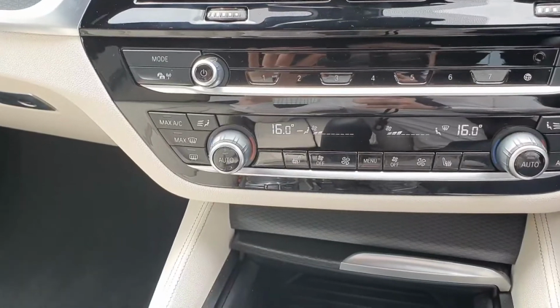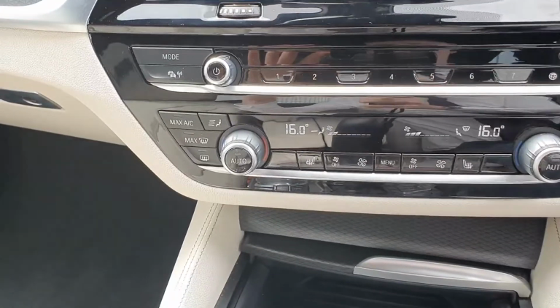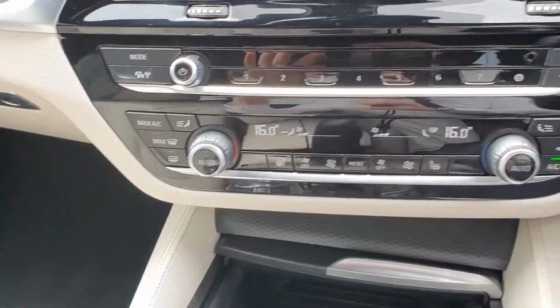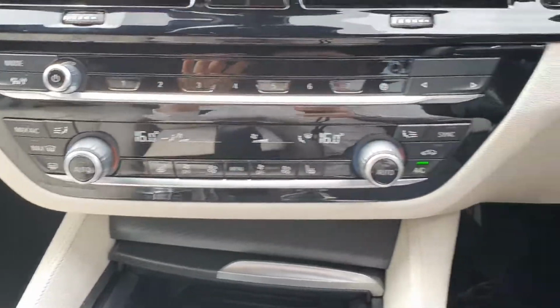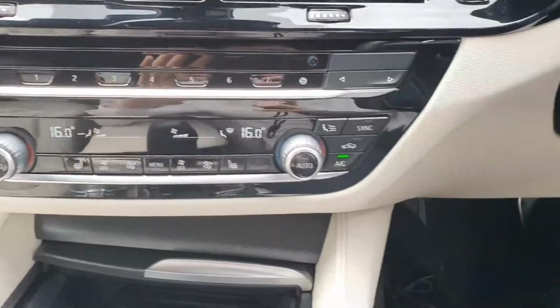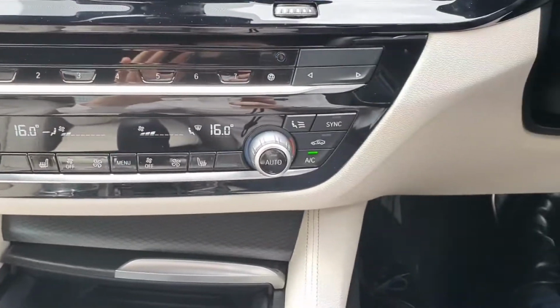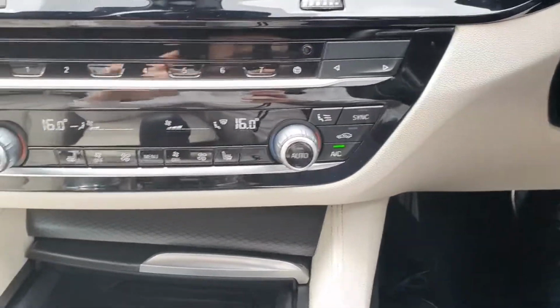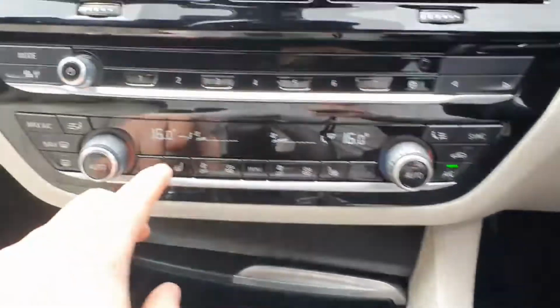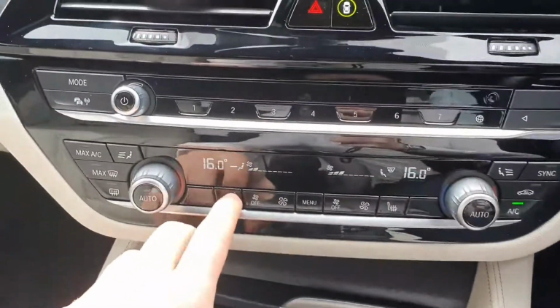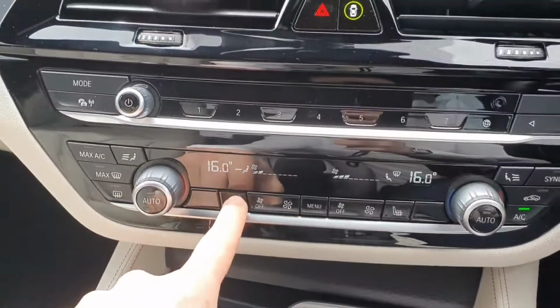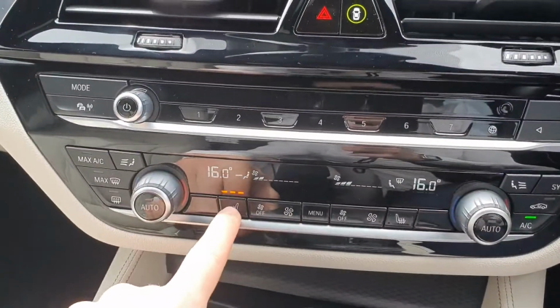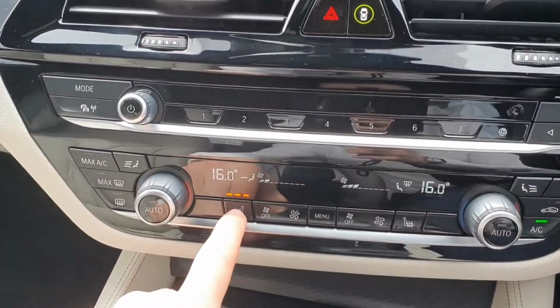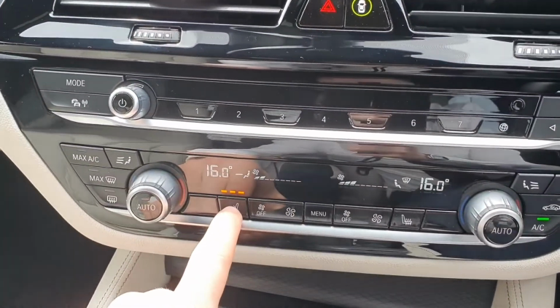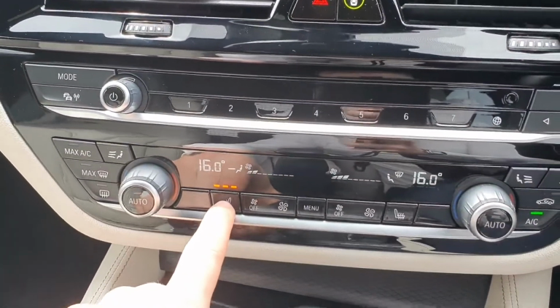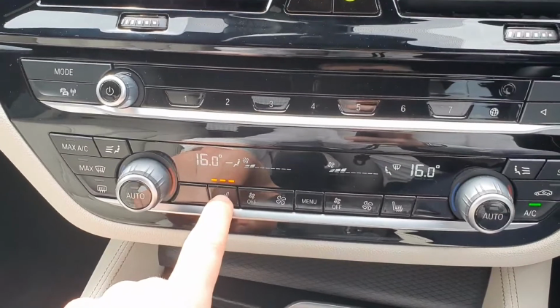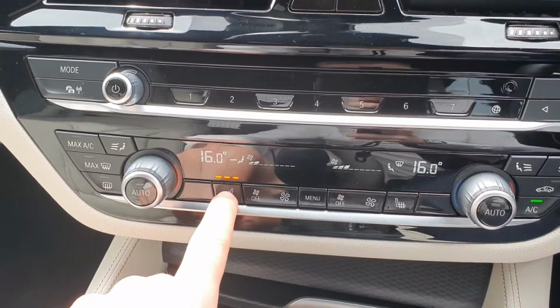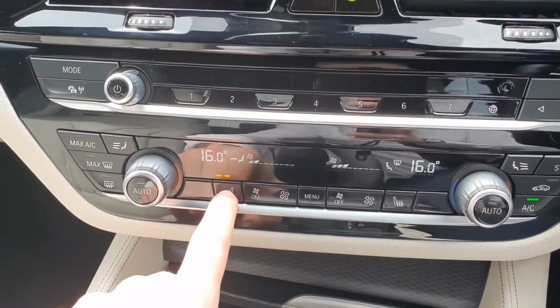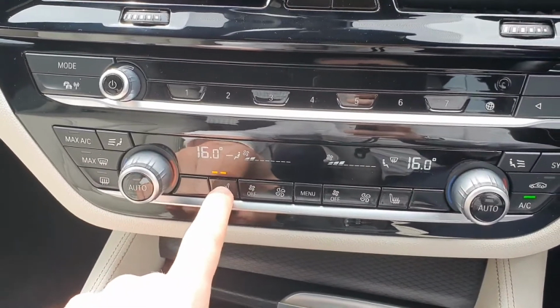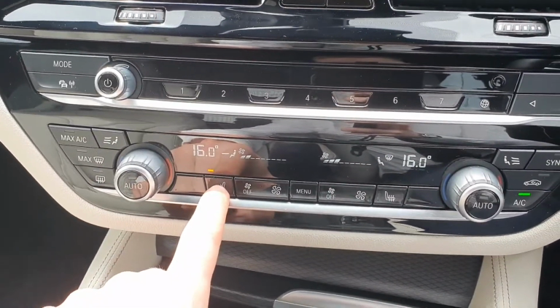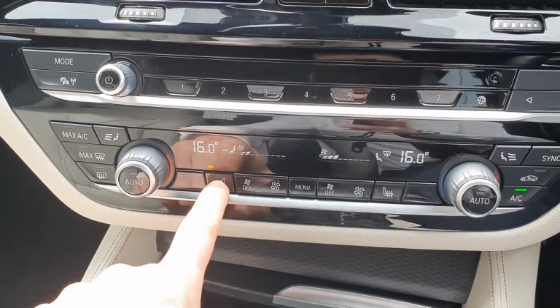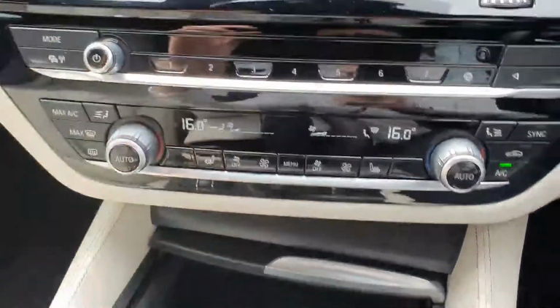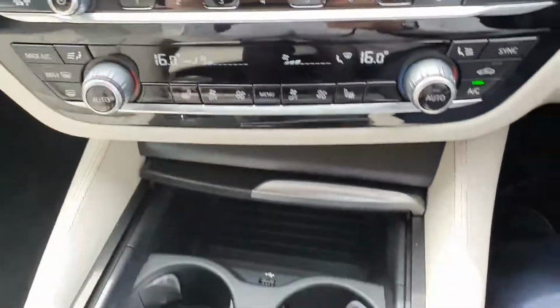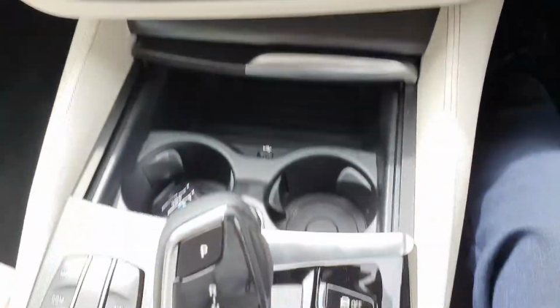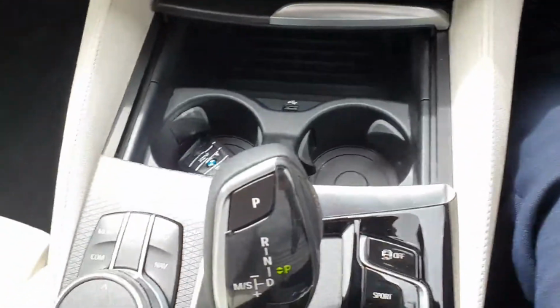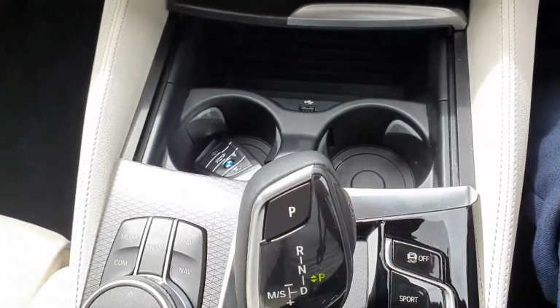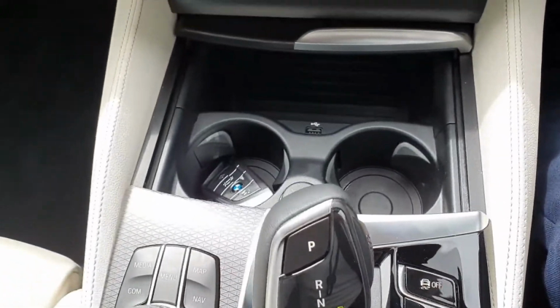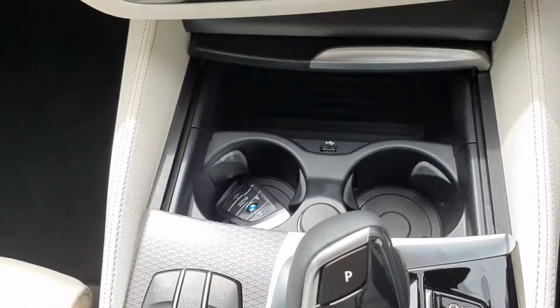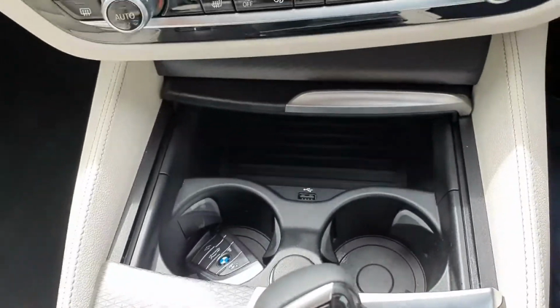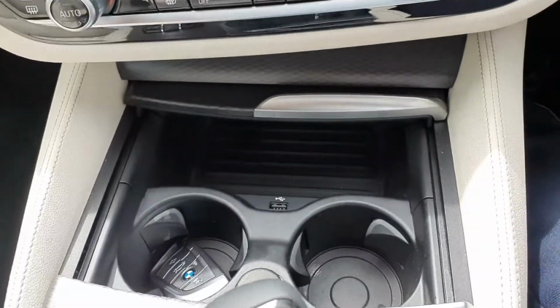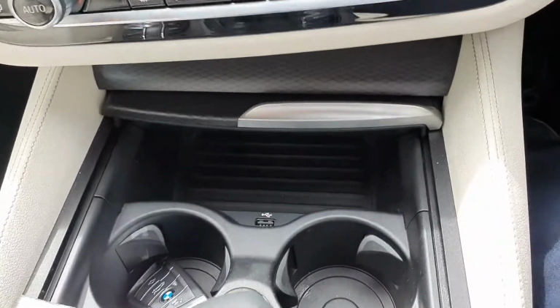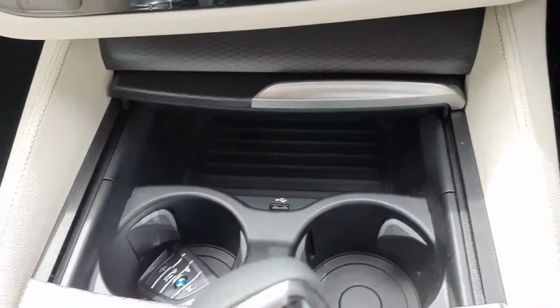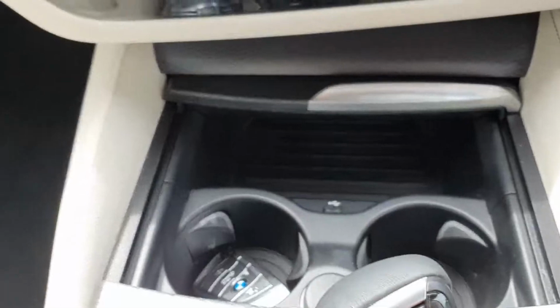Also climate control for the front seat passengers, includes heated front seats as well with three different settings. A cup holder here and a little bit of additional storage too.